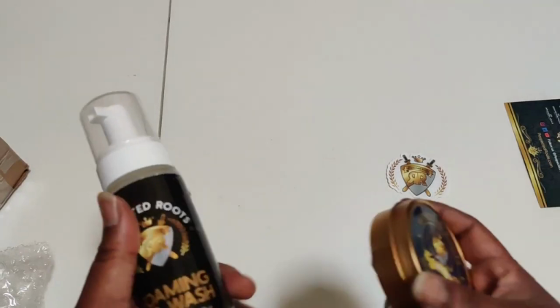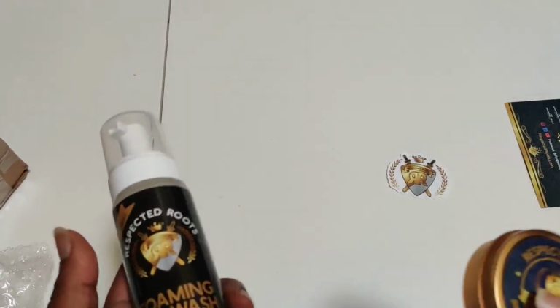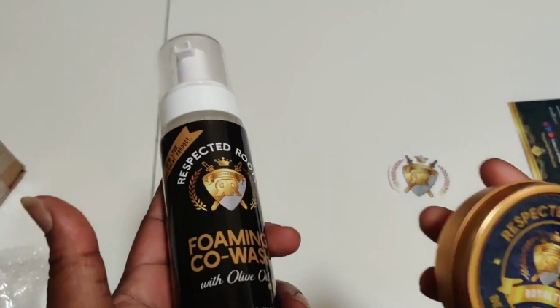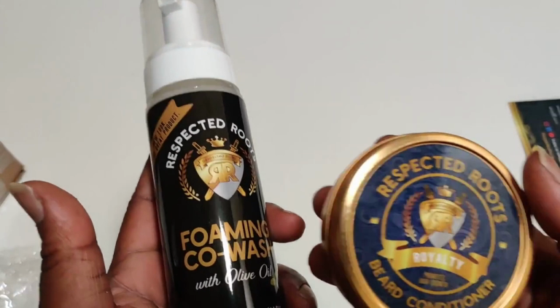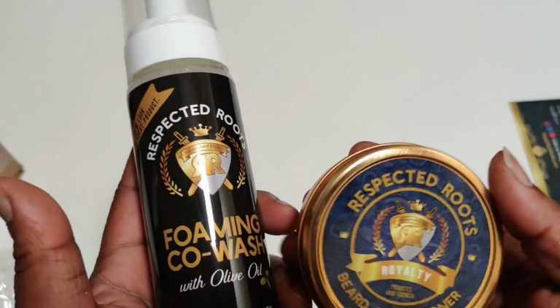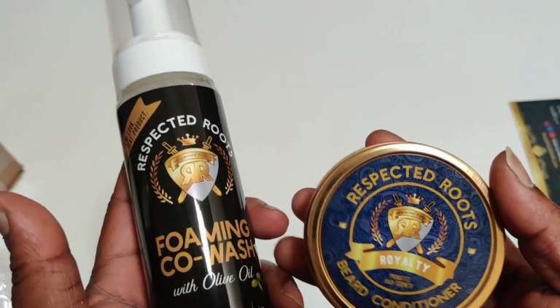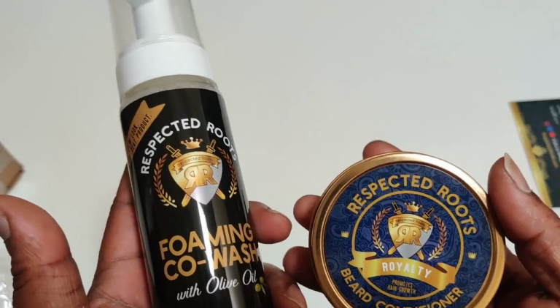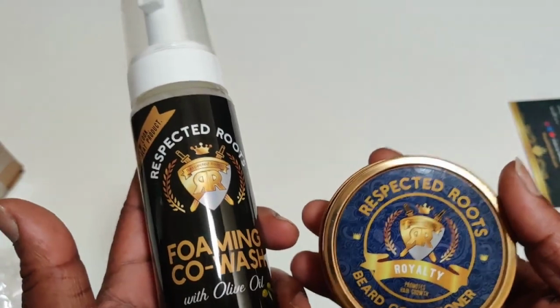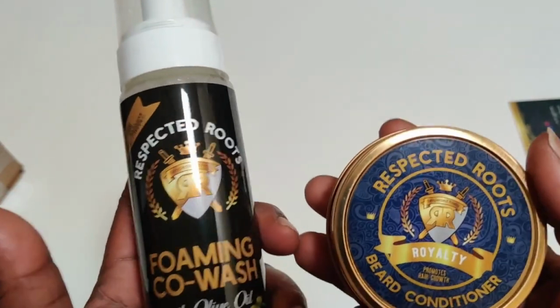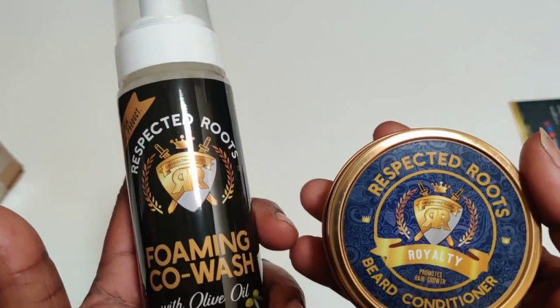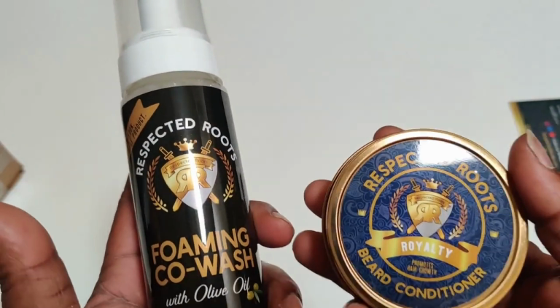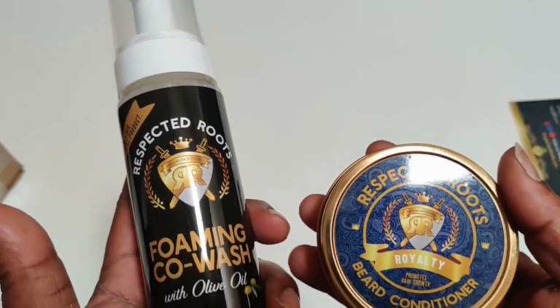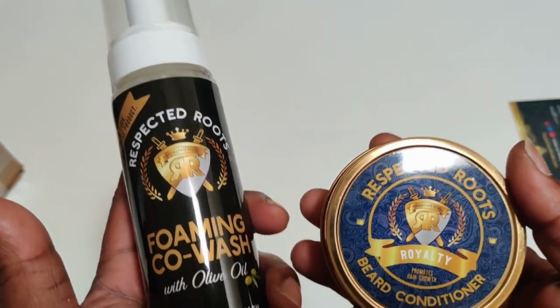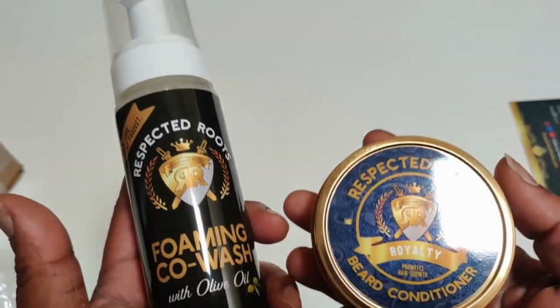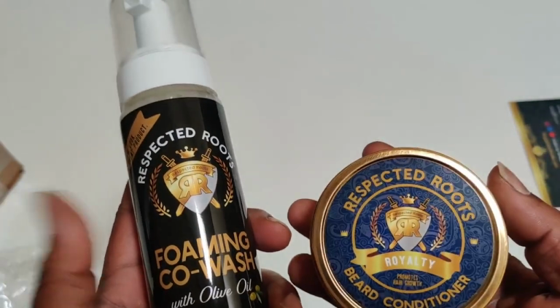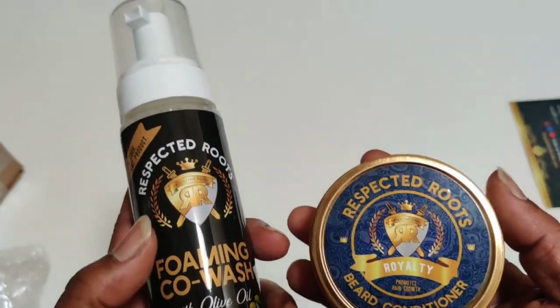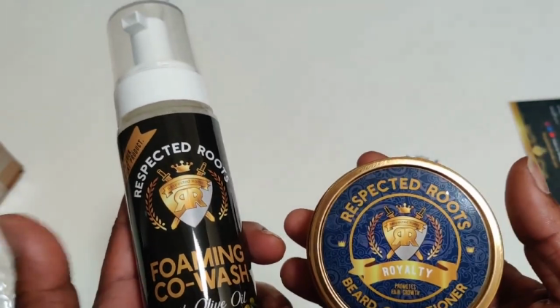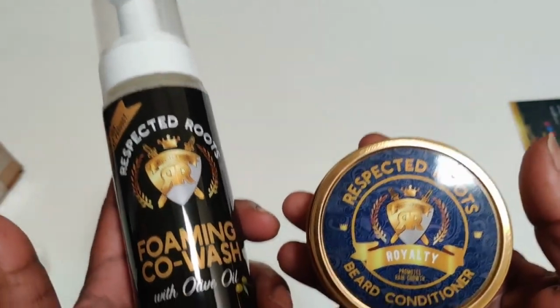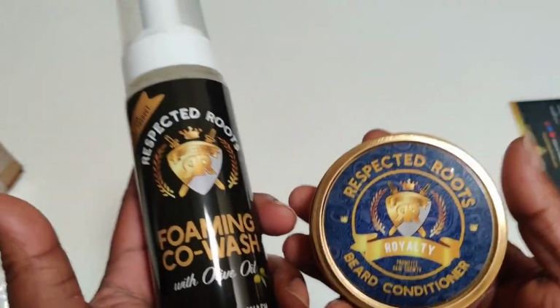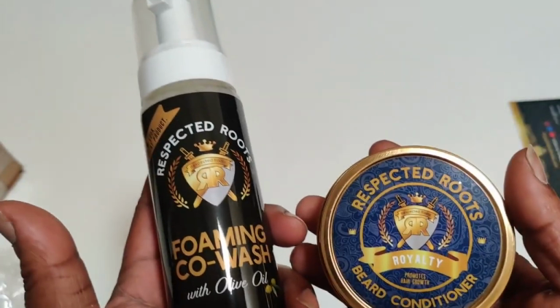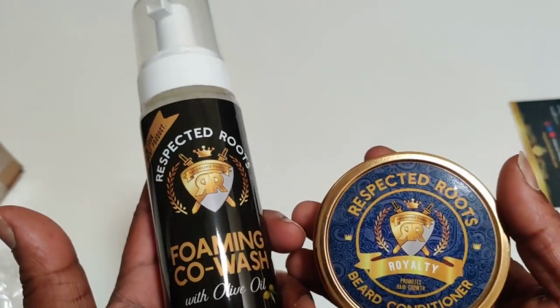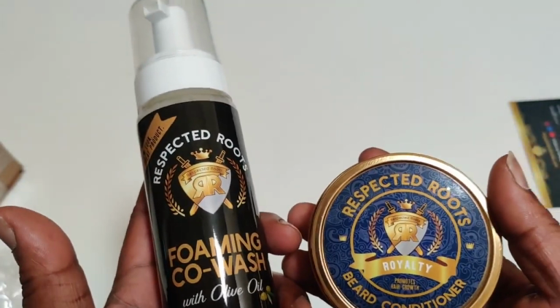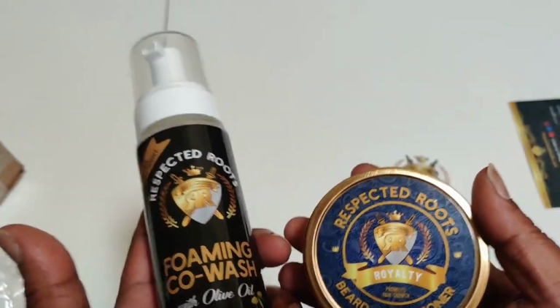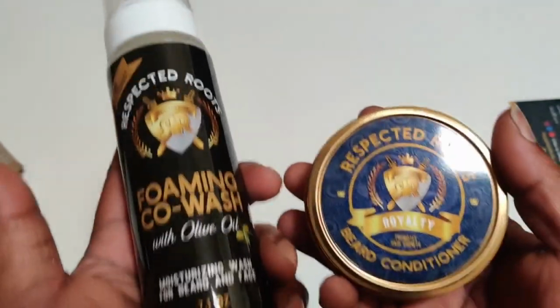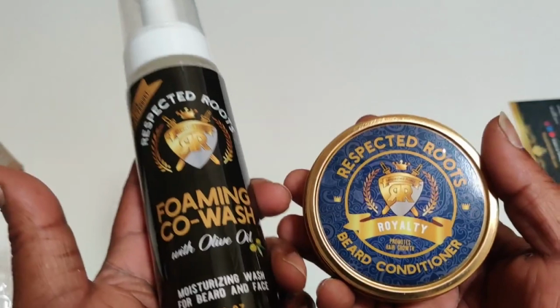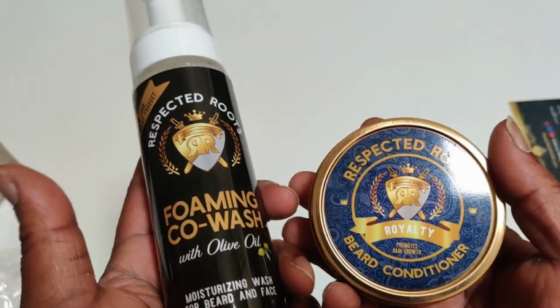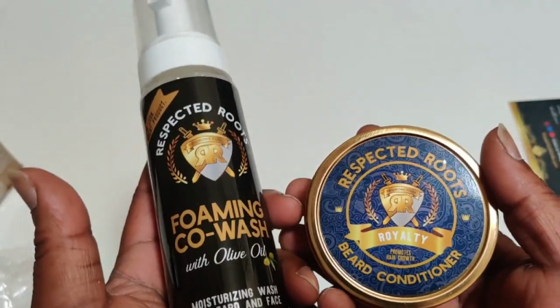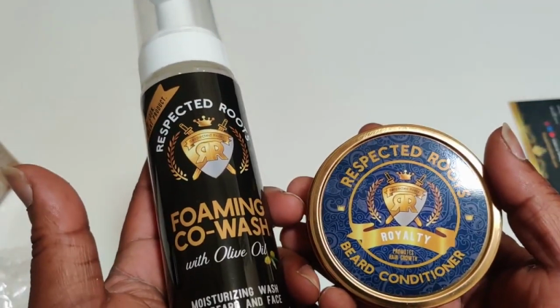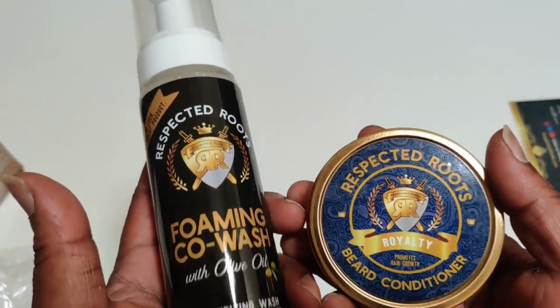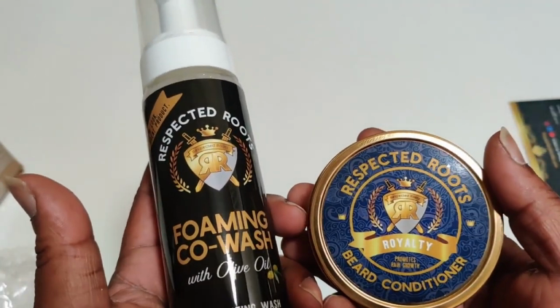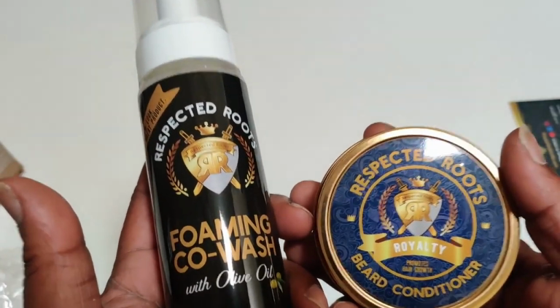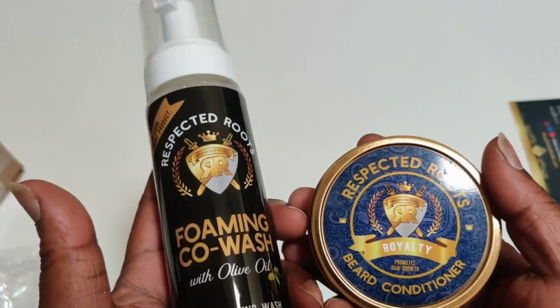Well, that's what makes this kit unique. The owner and creator of this company doesn't believe you're supposed to use oil. We're going to try to get an interview with this brother to find out why.